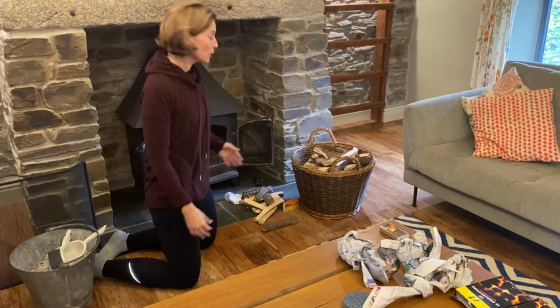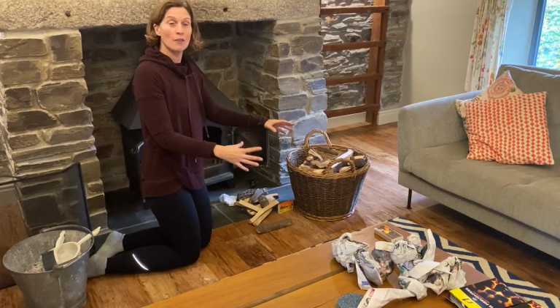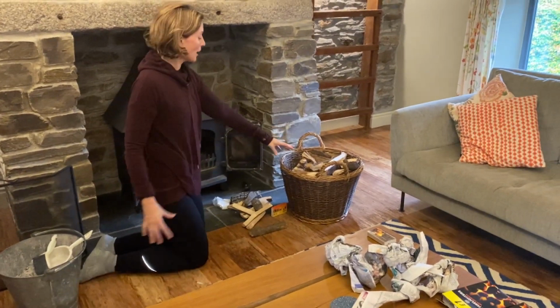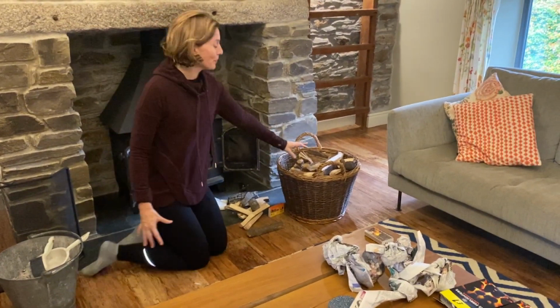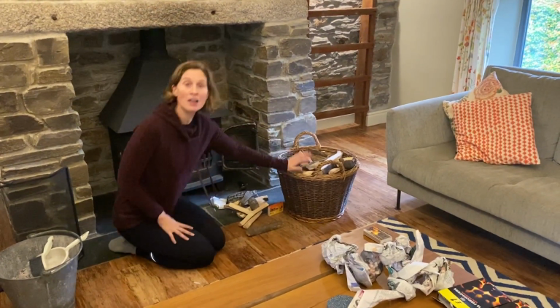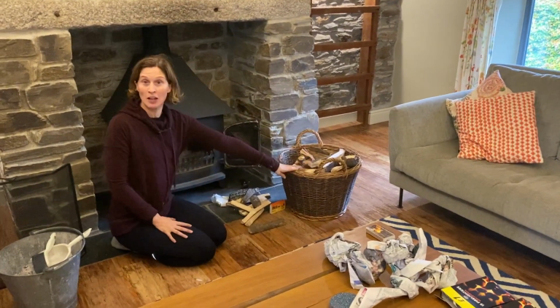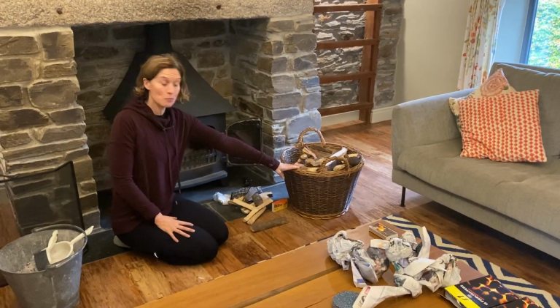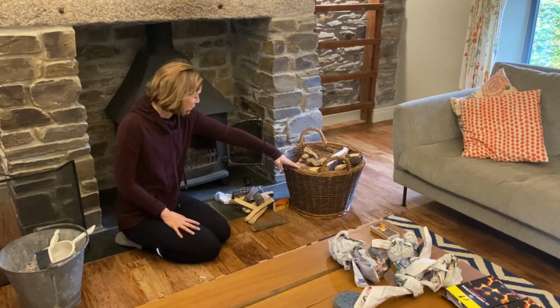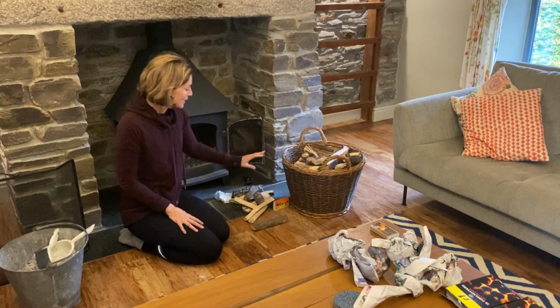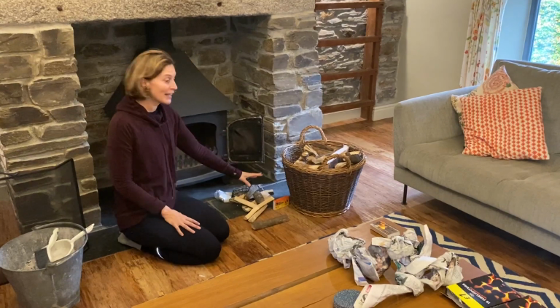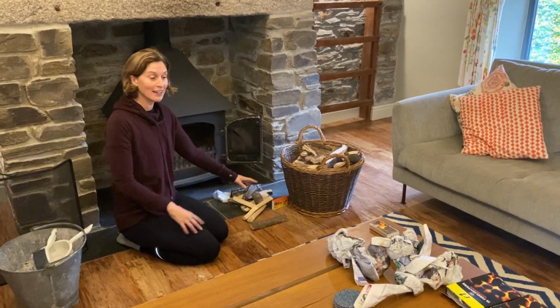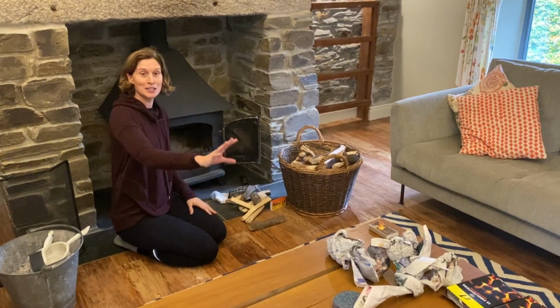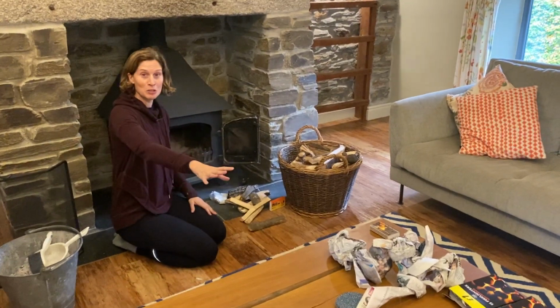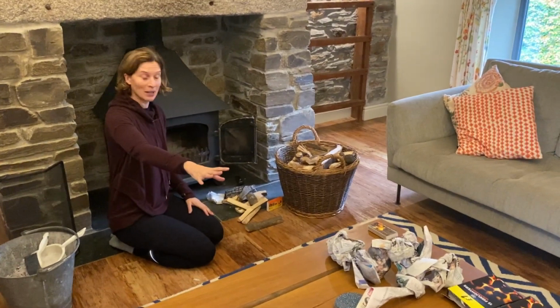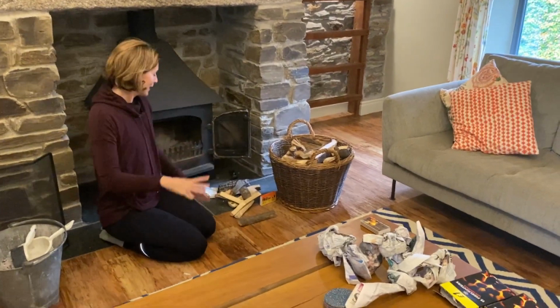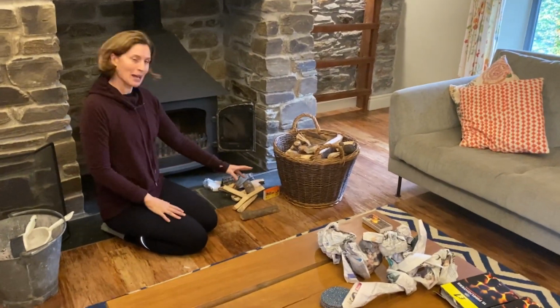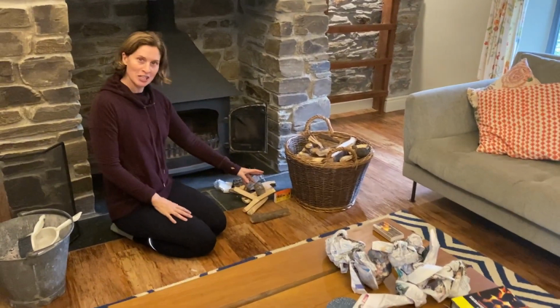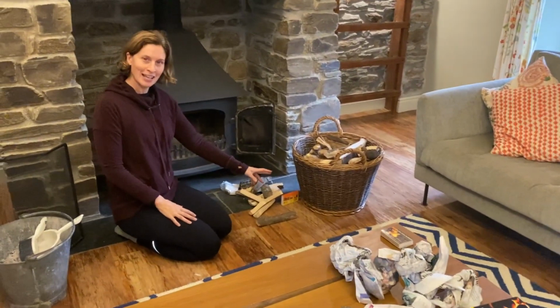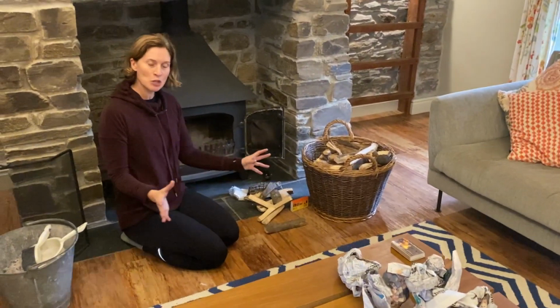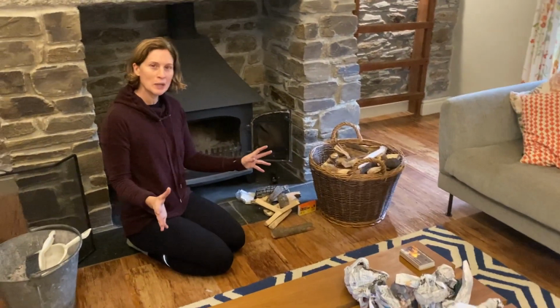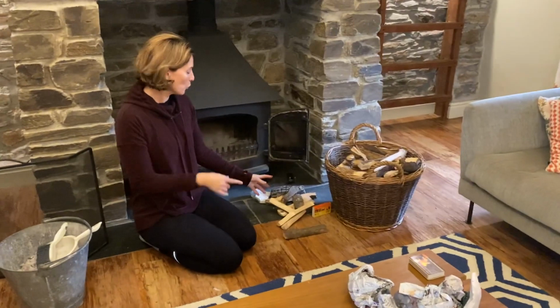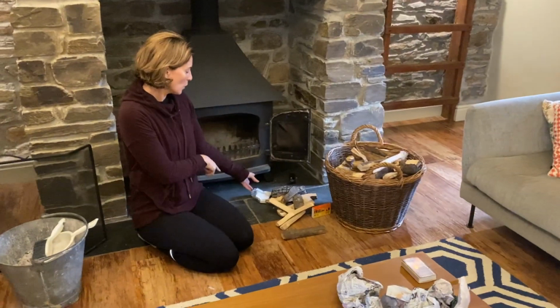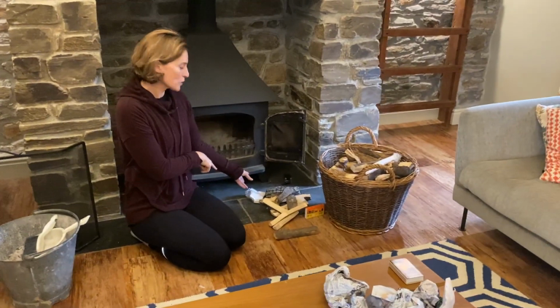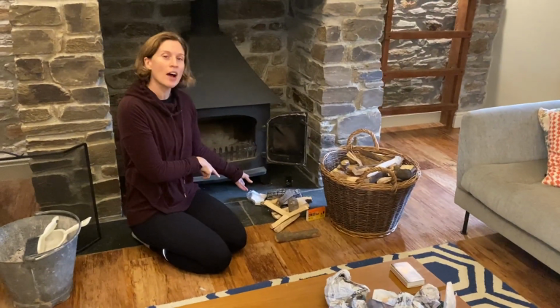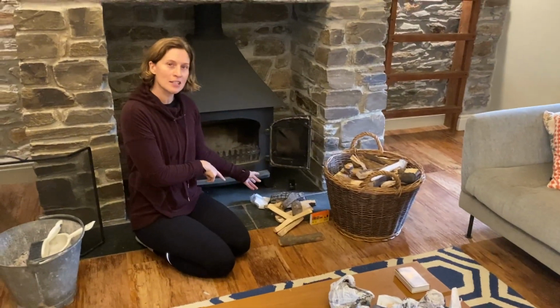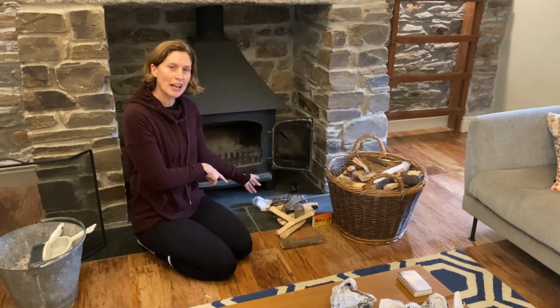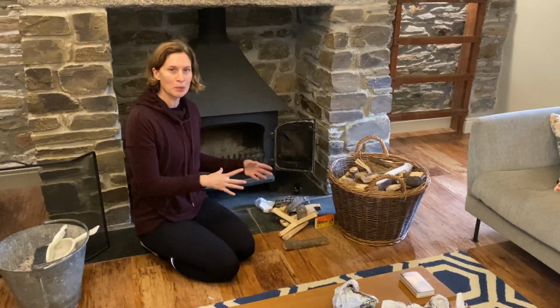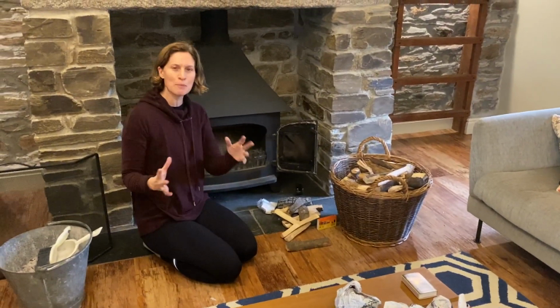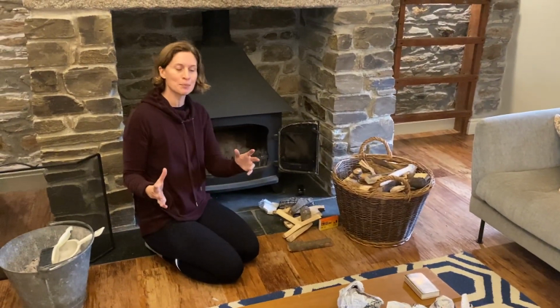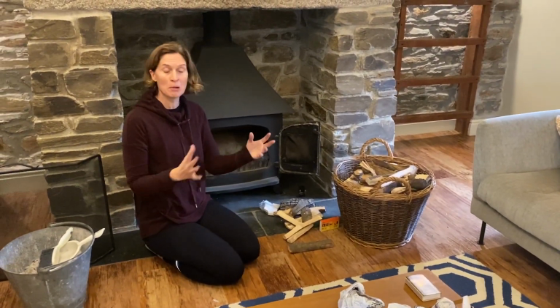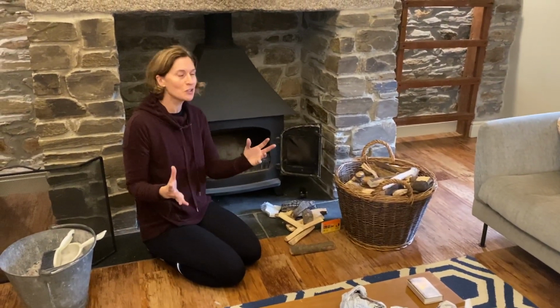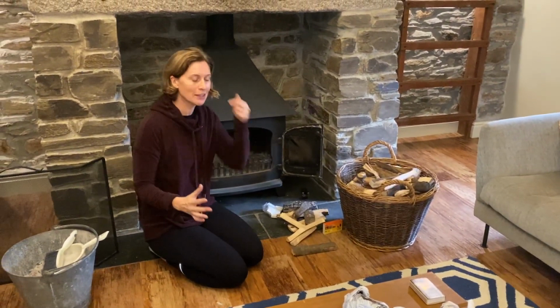When you arrive there'll be a basket of homegrown logs, some kindling, some newspaper and matches — that should be all you need. We've also got some fire lighters which can help you, but as you get more expert you'll probably find you don't need them.